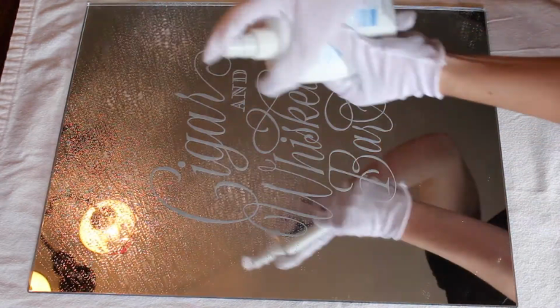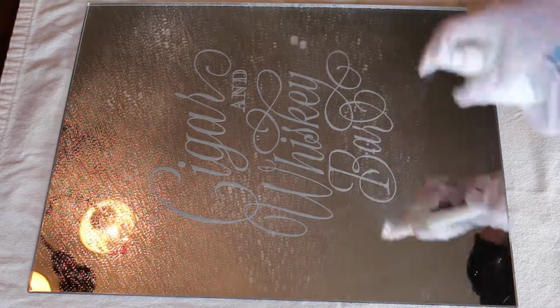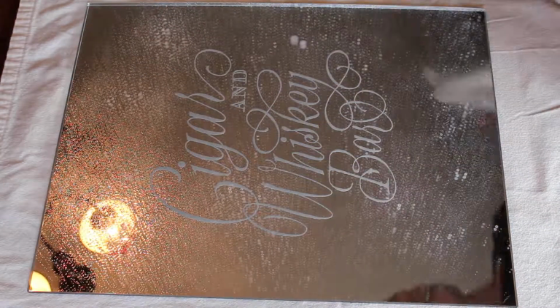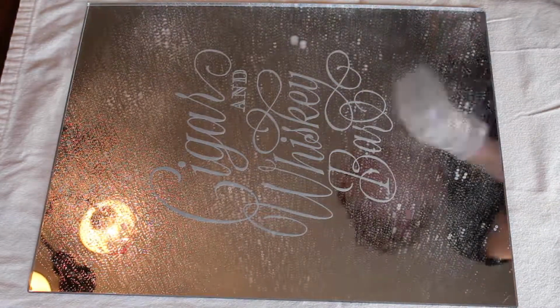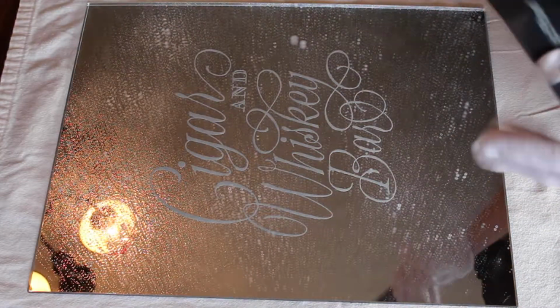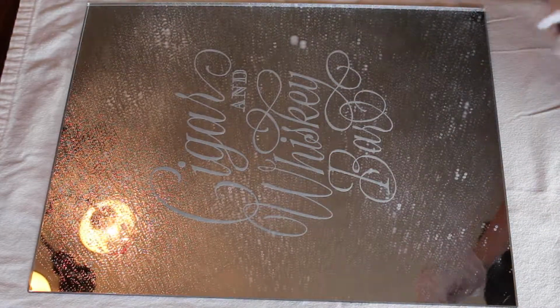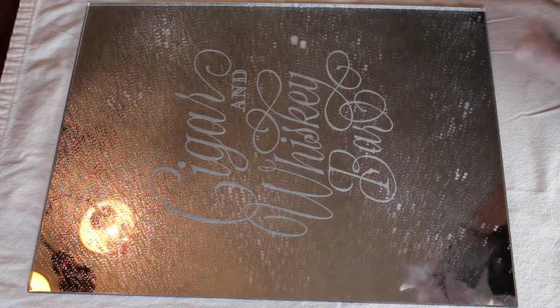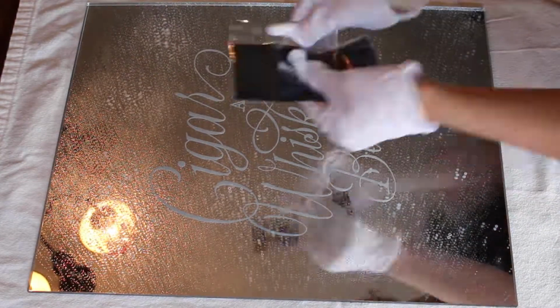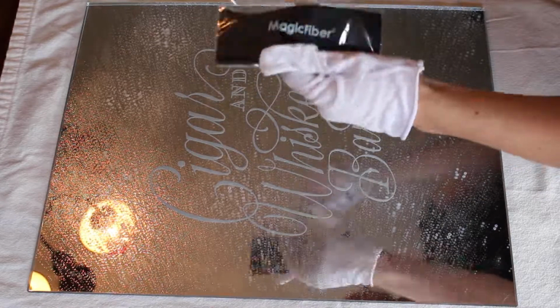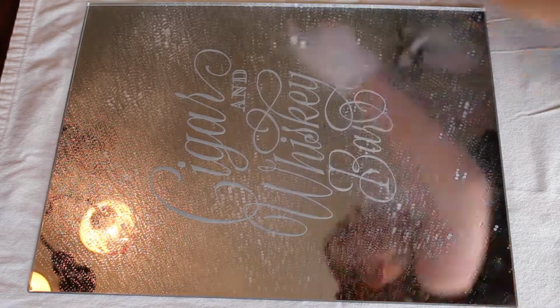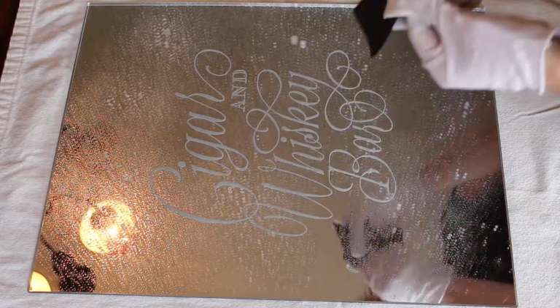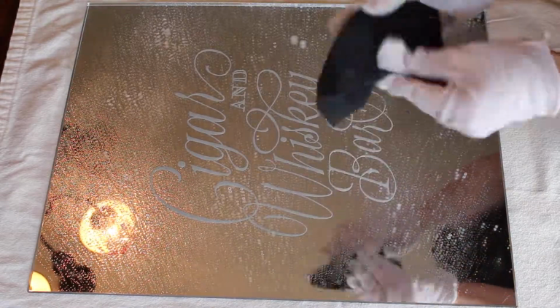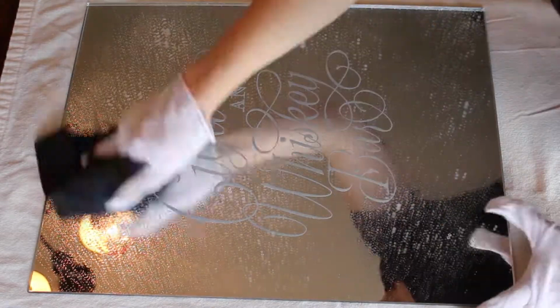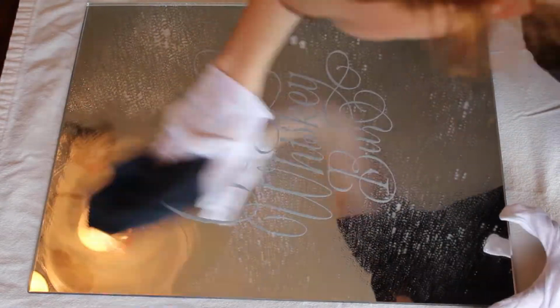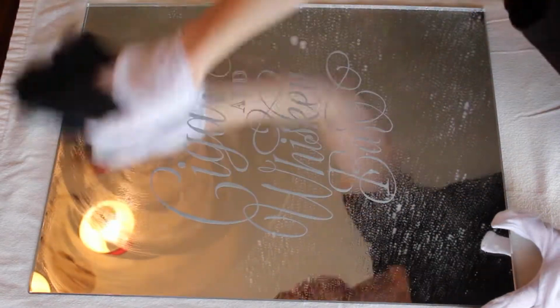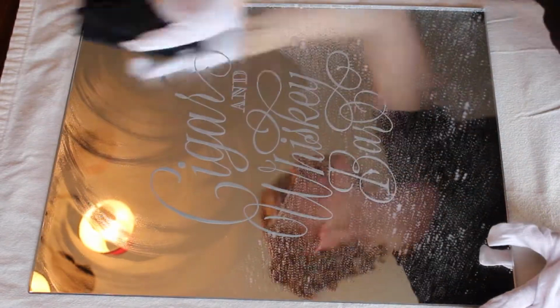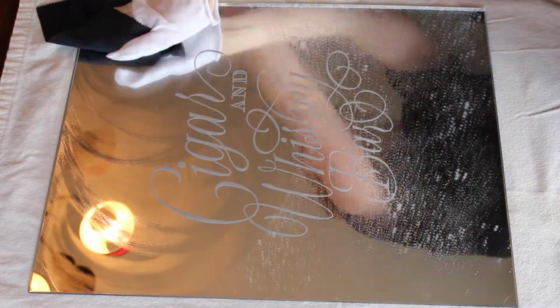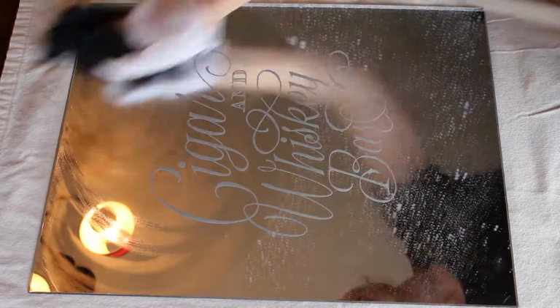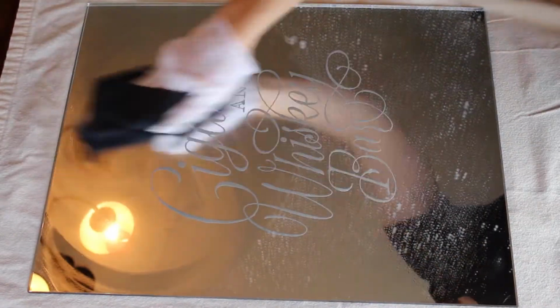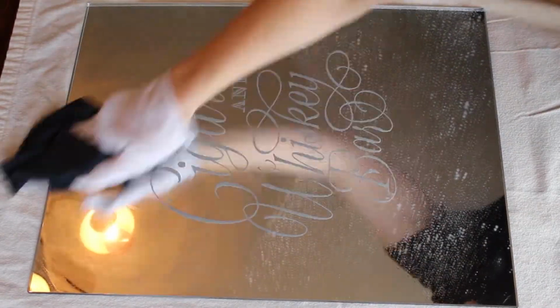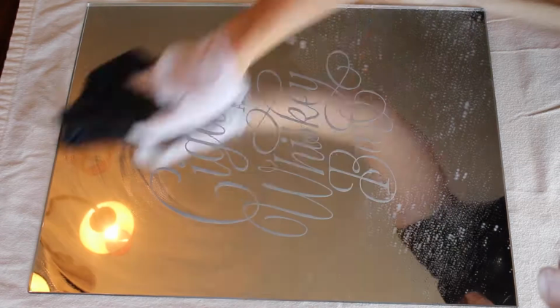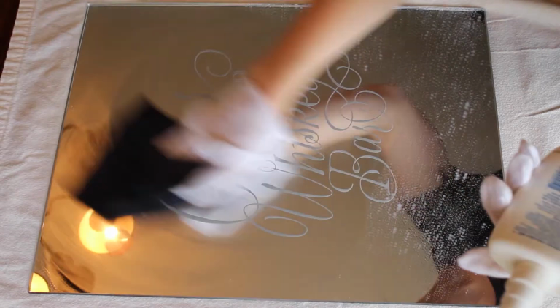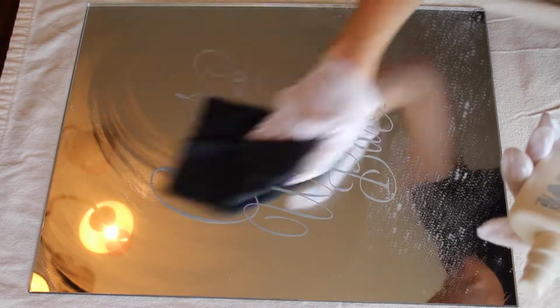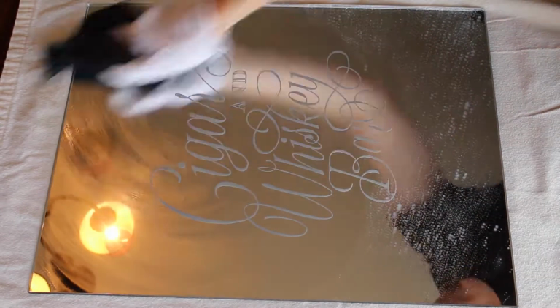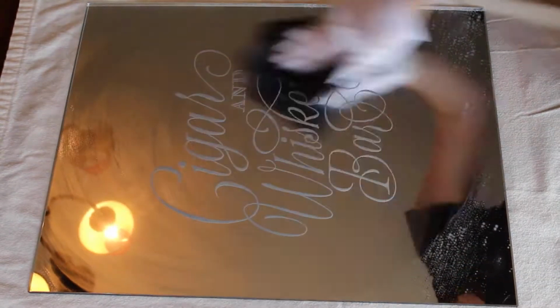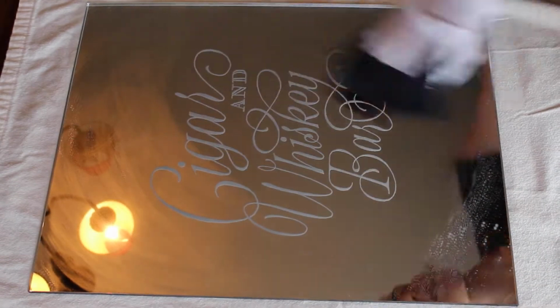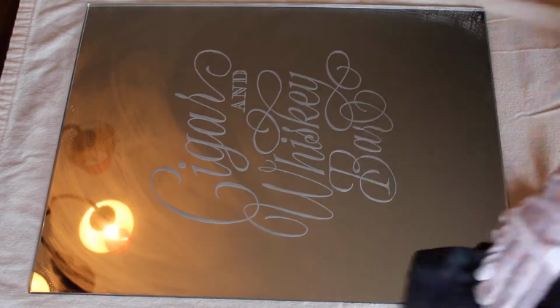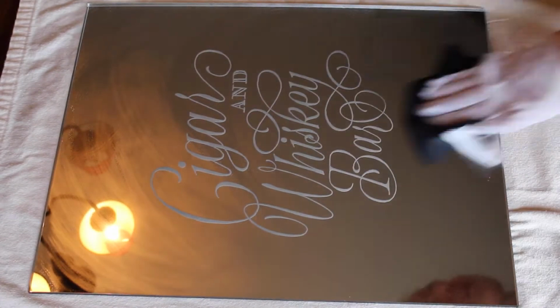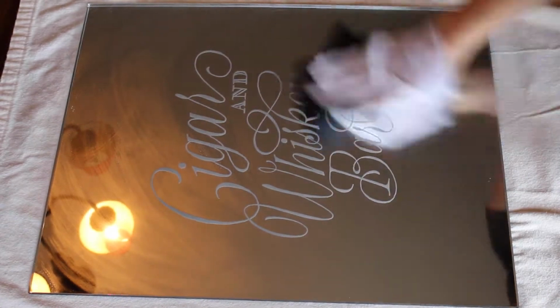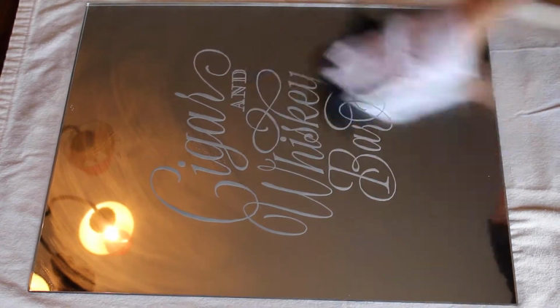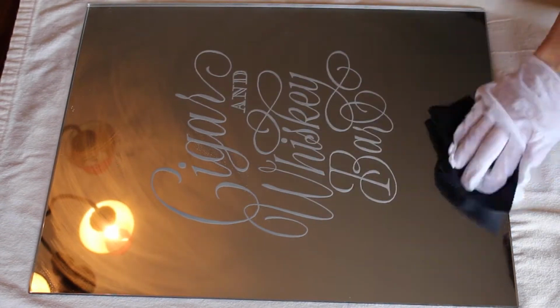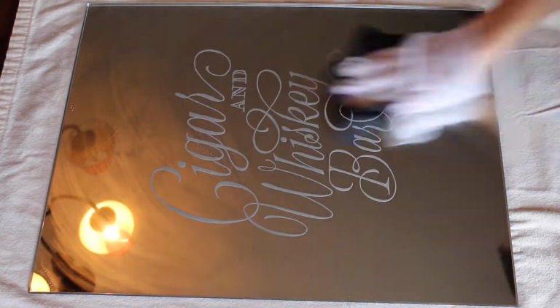You then apply a nice mist of Novus 1 and then use your magic cloth rubbing in a circular motion until it's nice and clean. I usually like to do a few rounds of this to get the desired result.